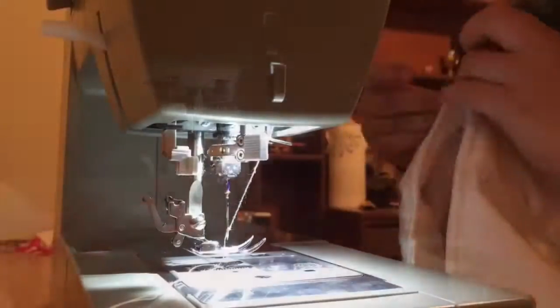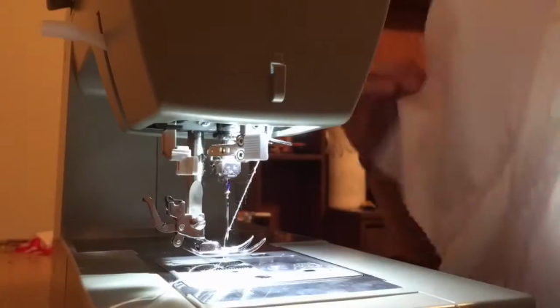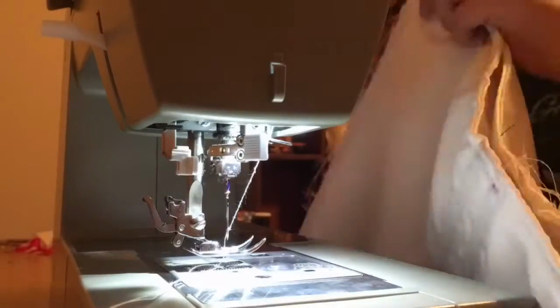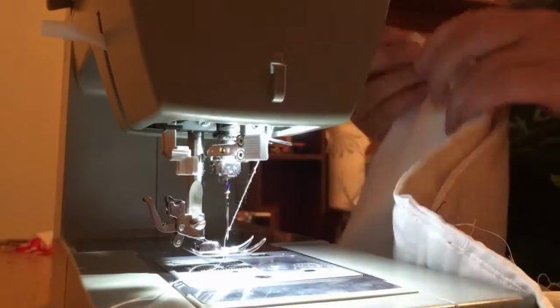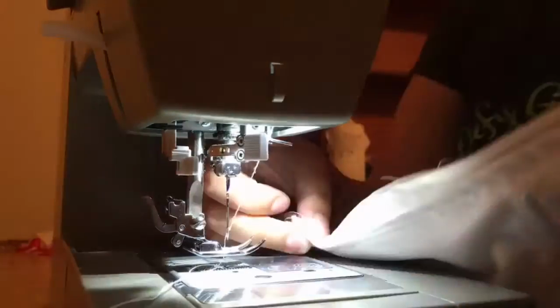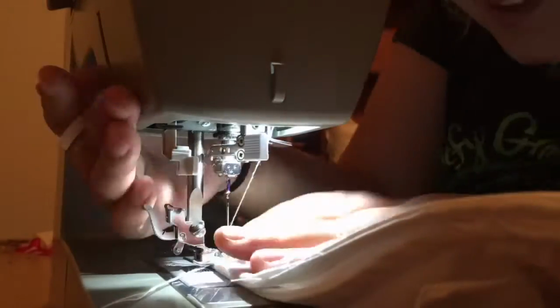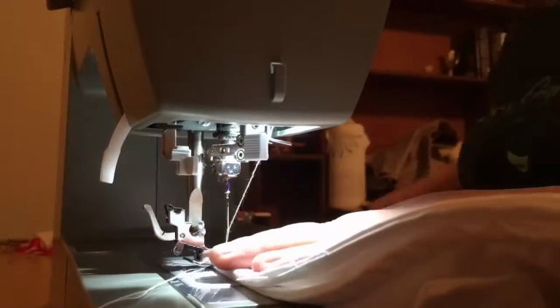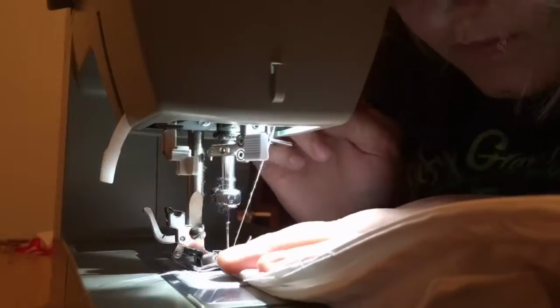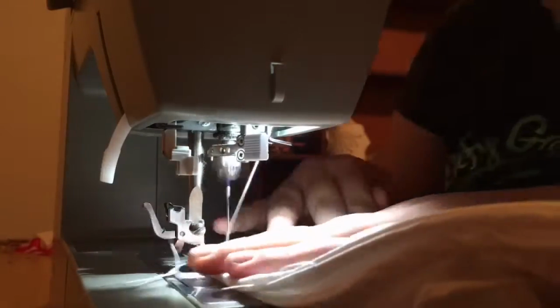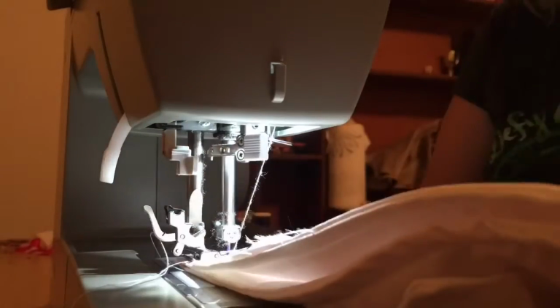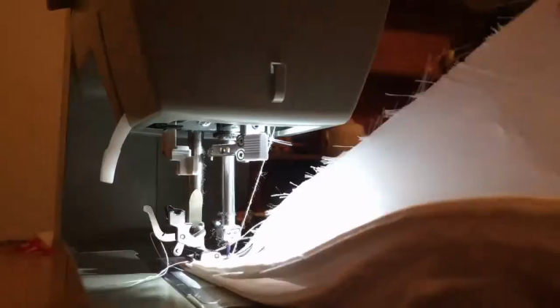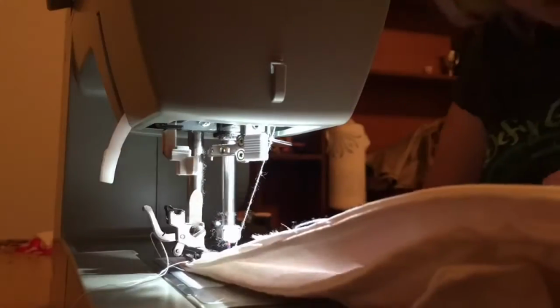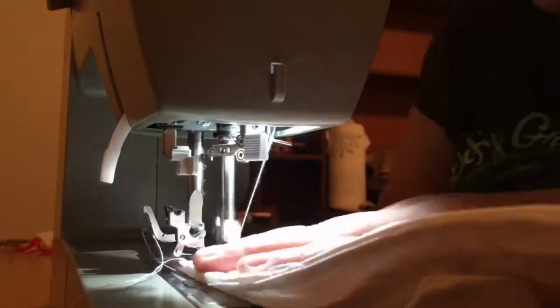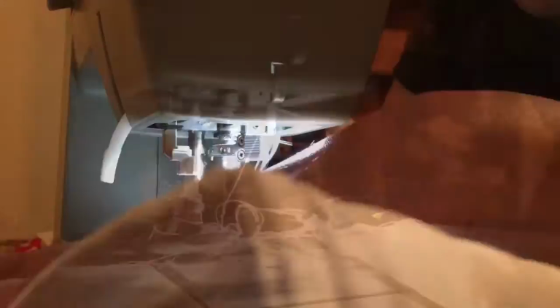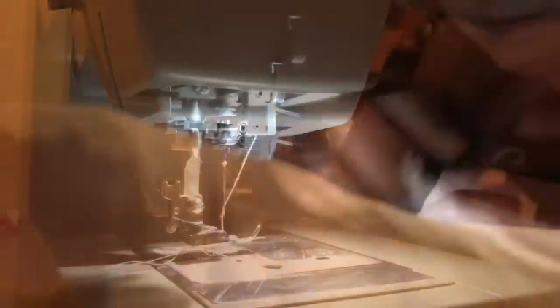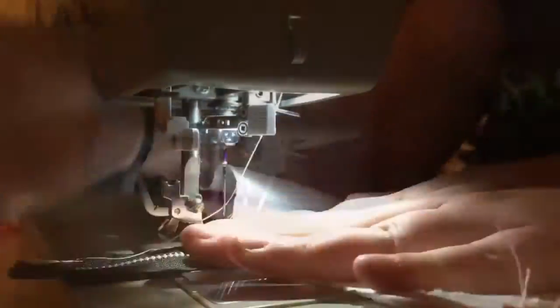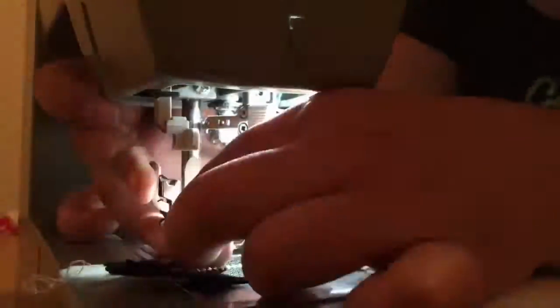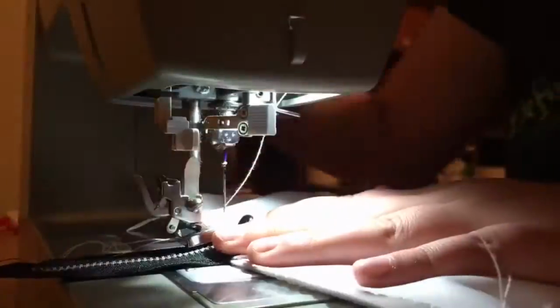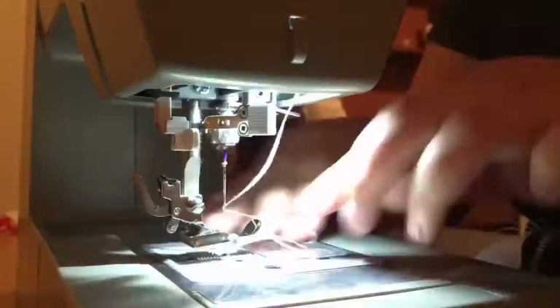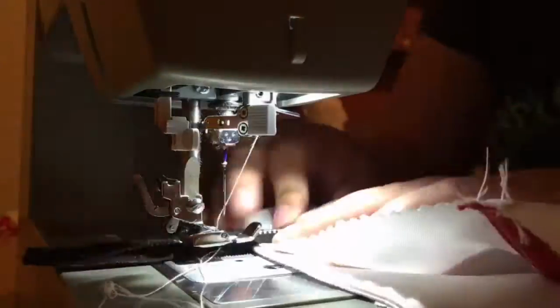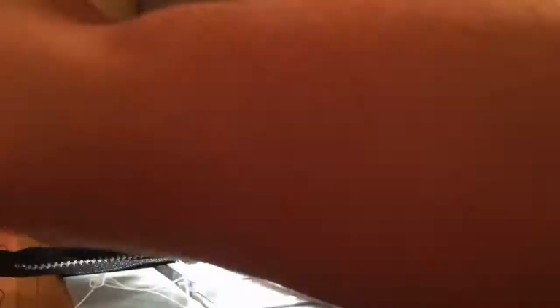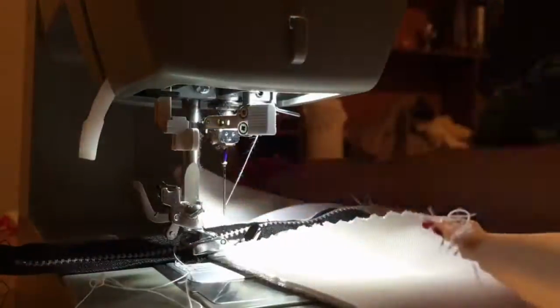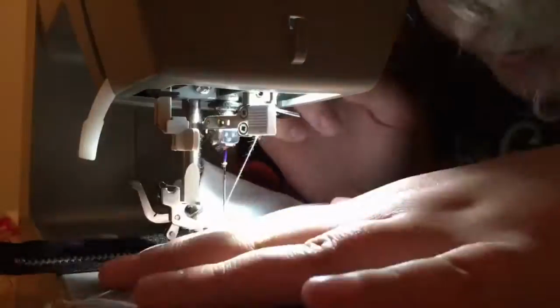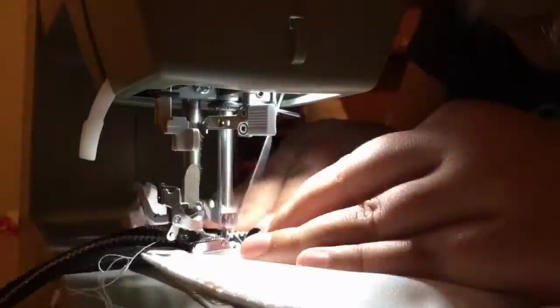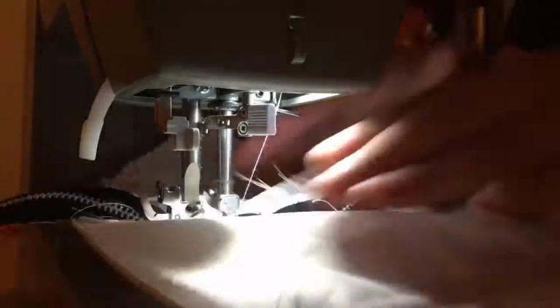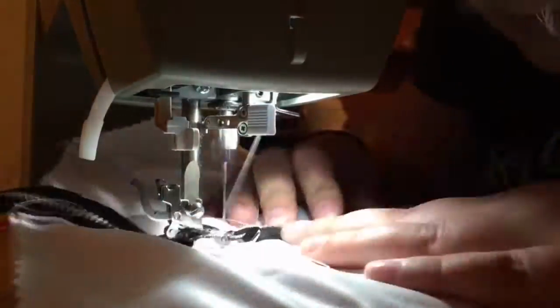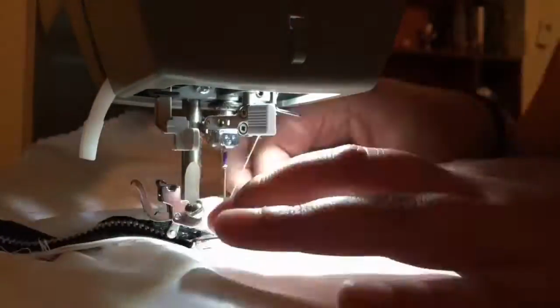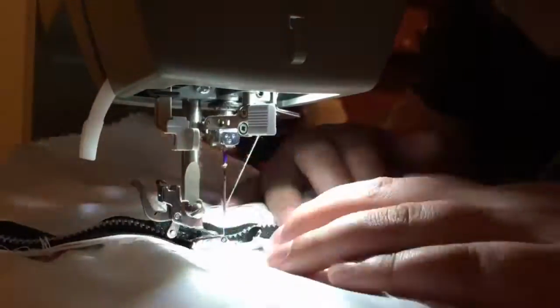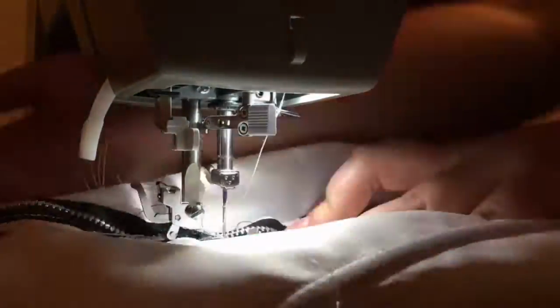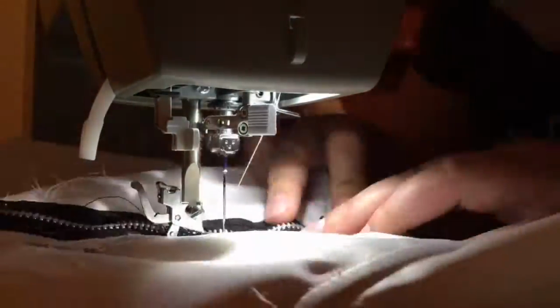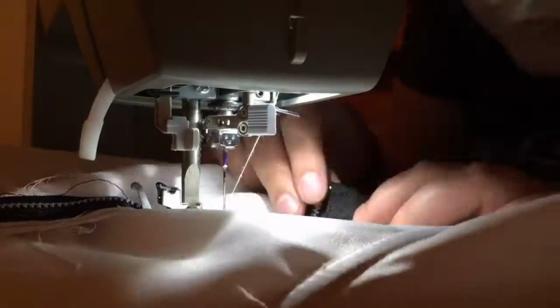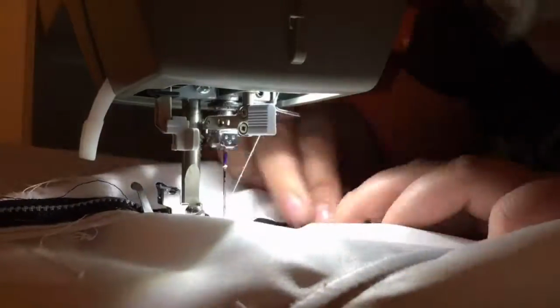The final thing was adding in the zipper. I sewed the bodice together with a basting stitch, pinned the zipper onto the open seam, and then sewed both sides of the zipper down. Finally, I seam ripped the bodice apart to have a functioning zipper.